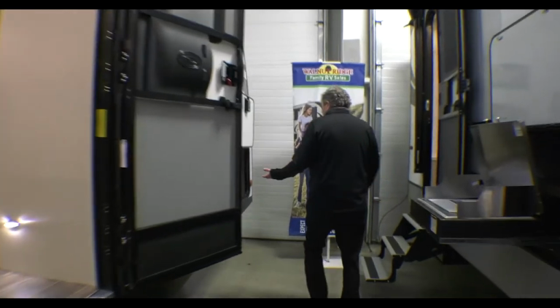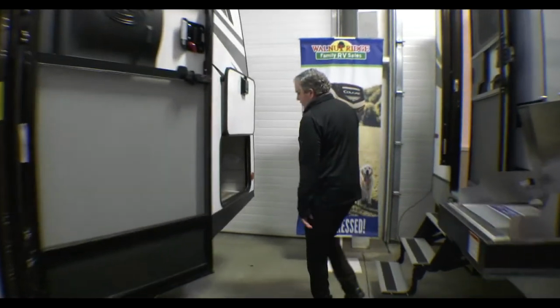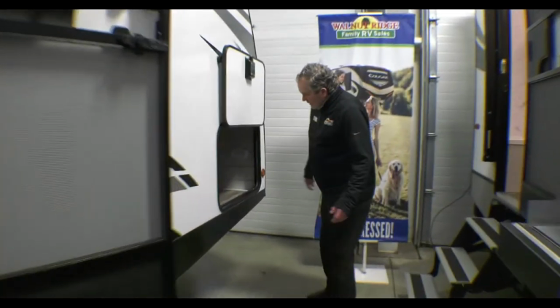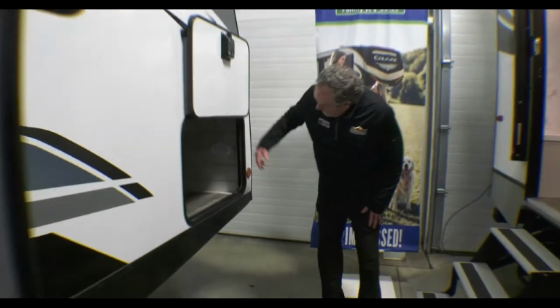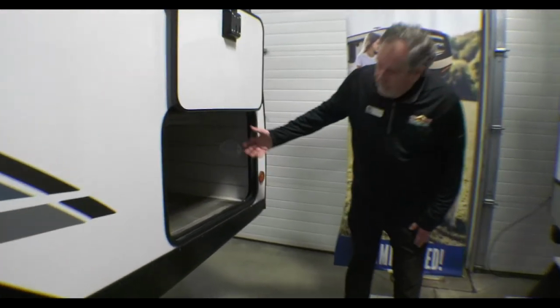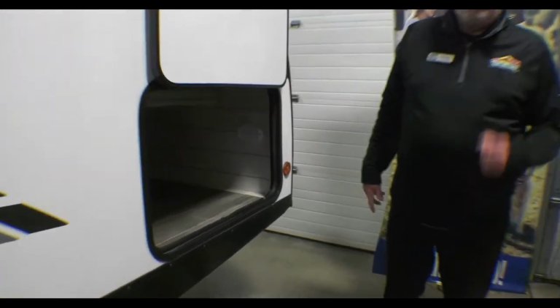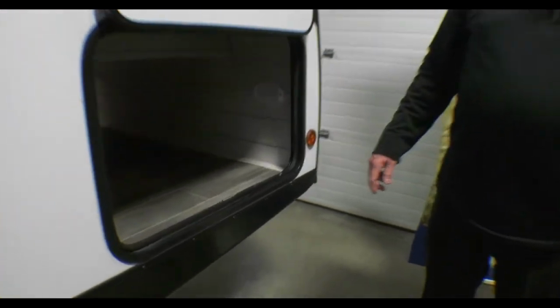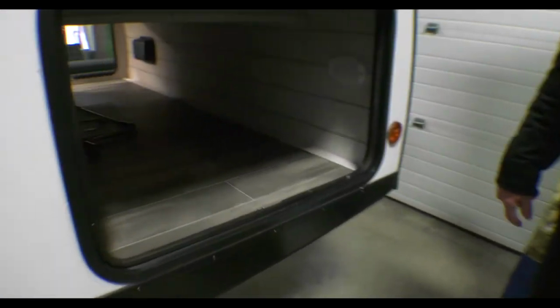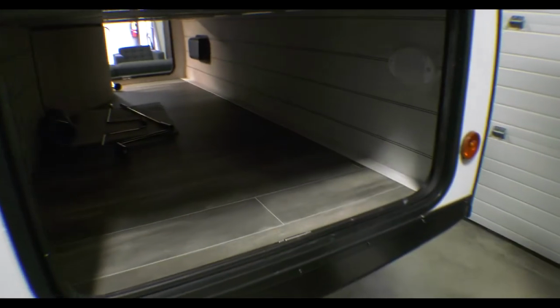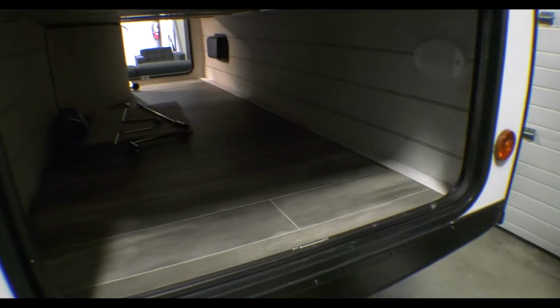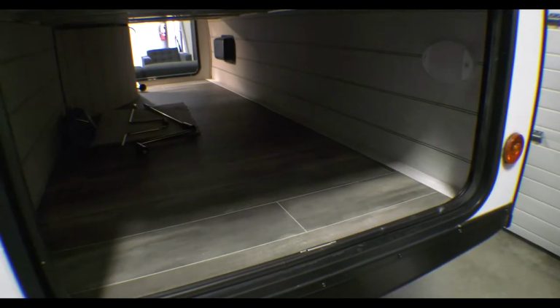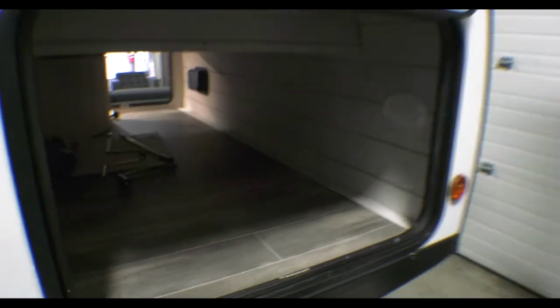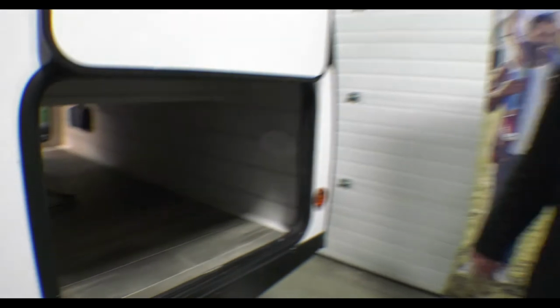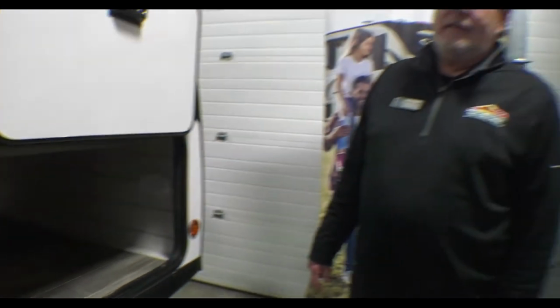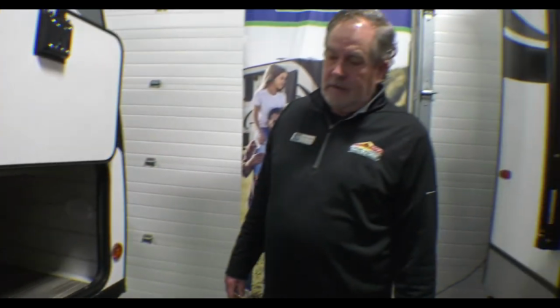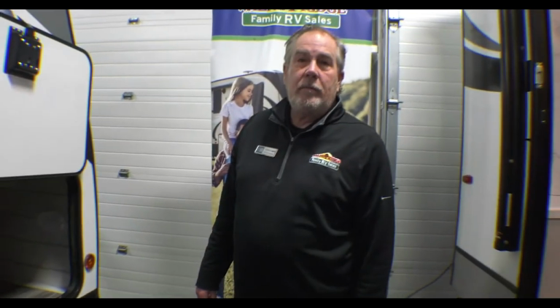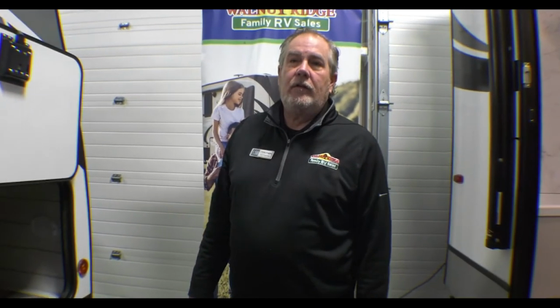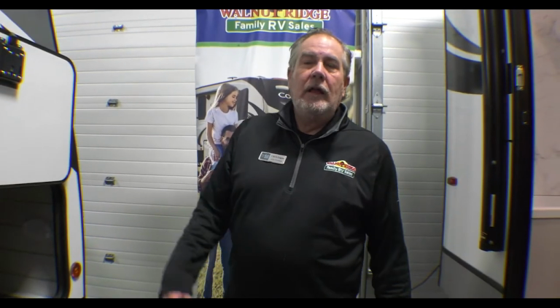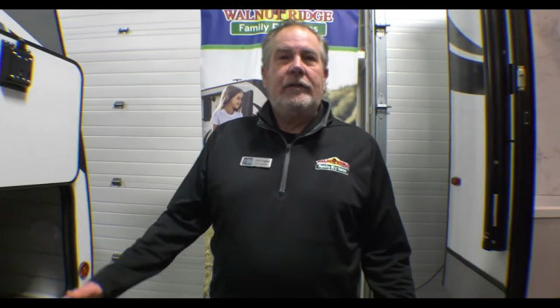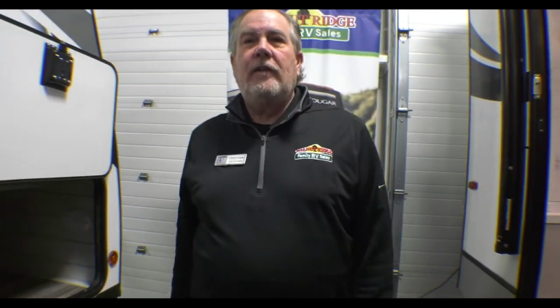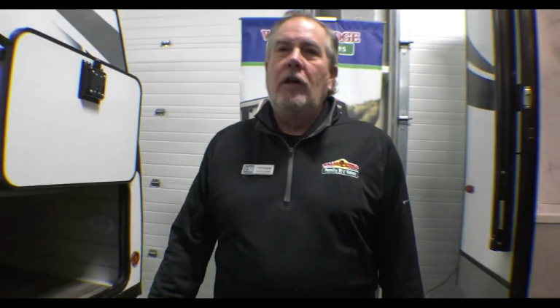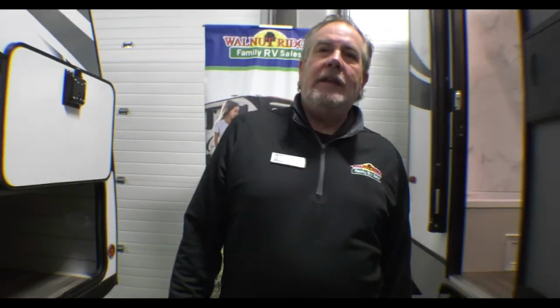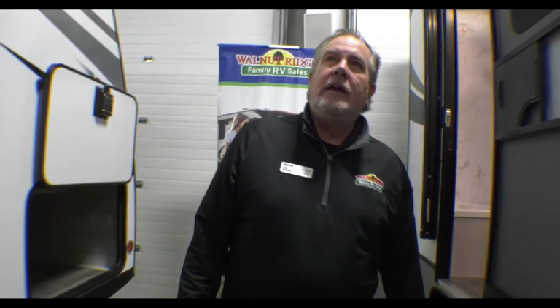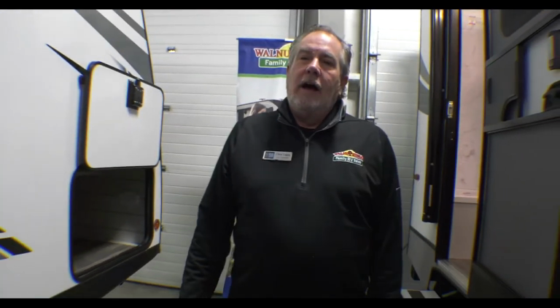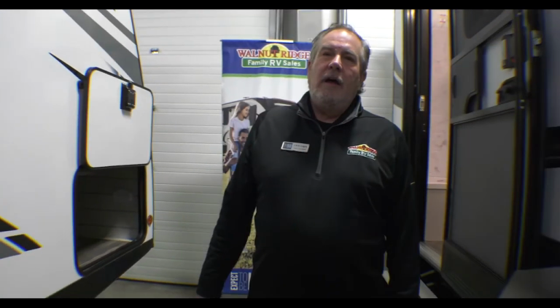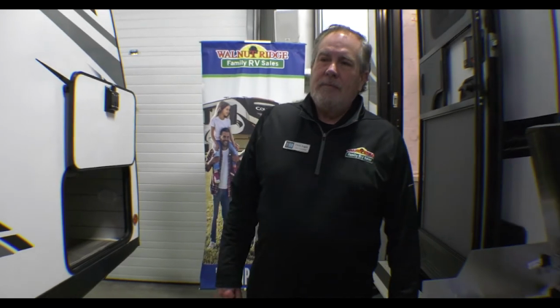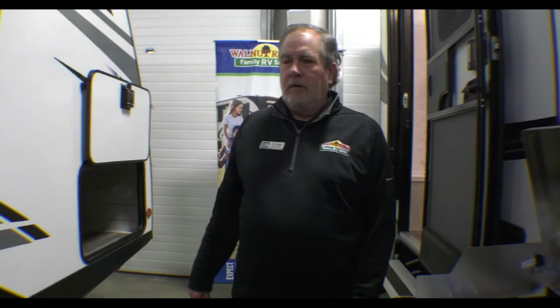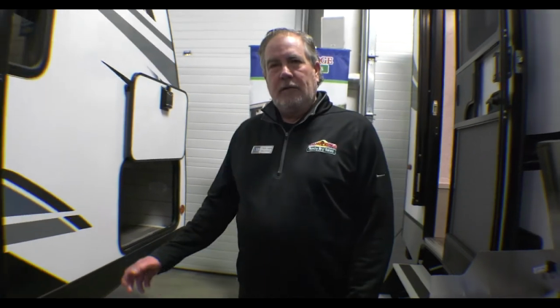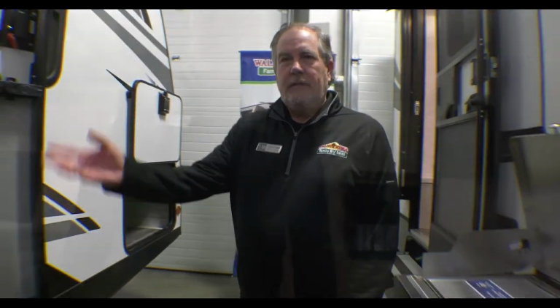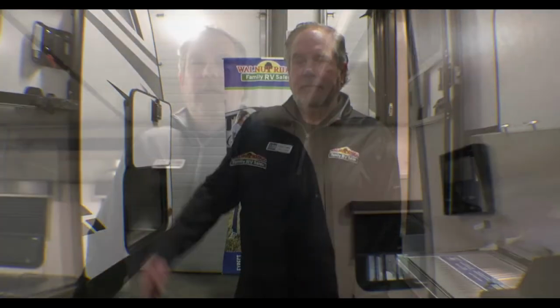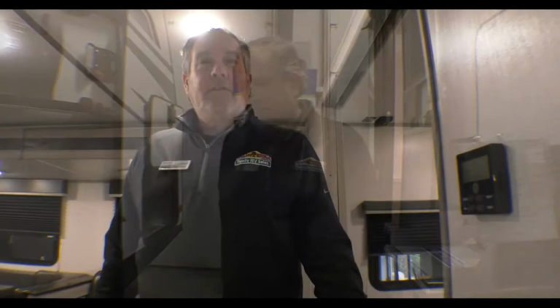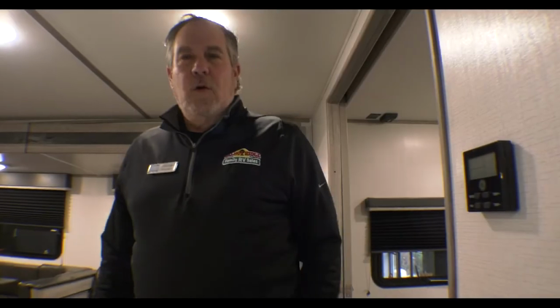More storage up here as well. Storage is always at a premium, and you'll see when we go on the inside that there's quite a bit there as well. This does have an enclosed and heated underbelly. So let's go on inside.